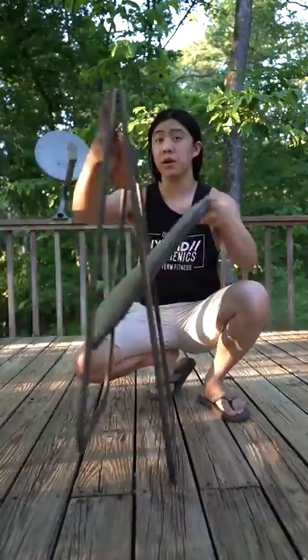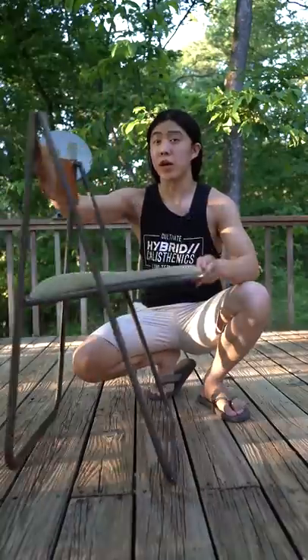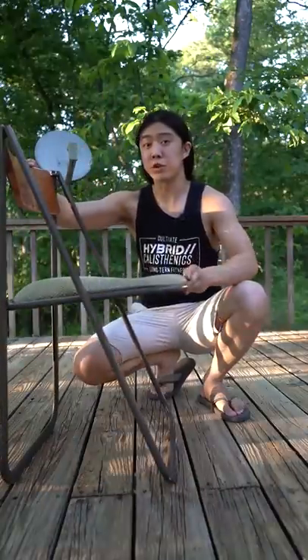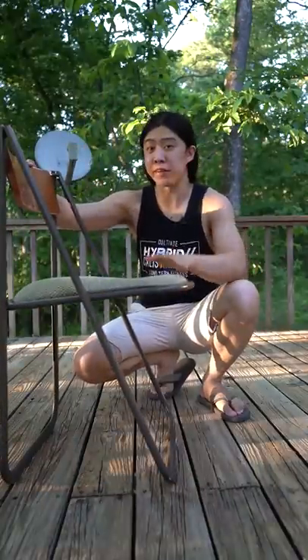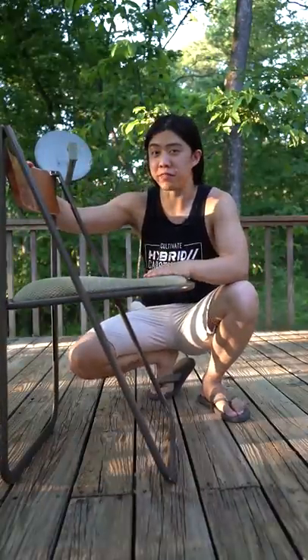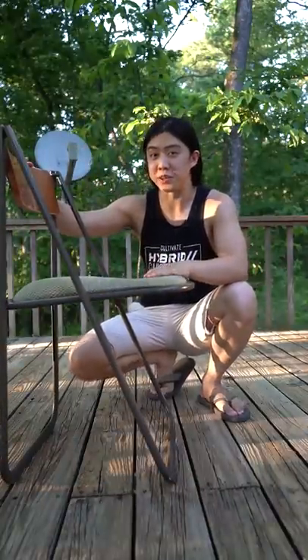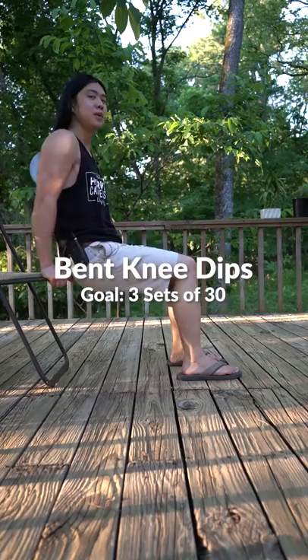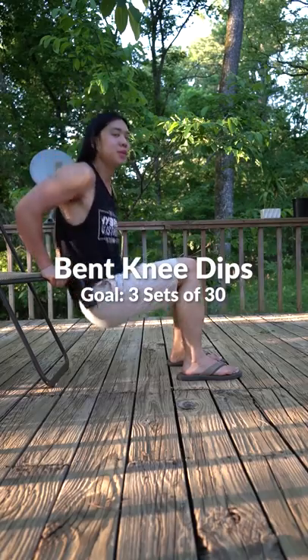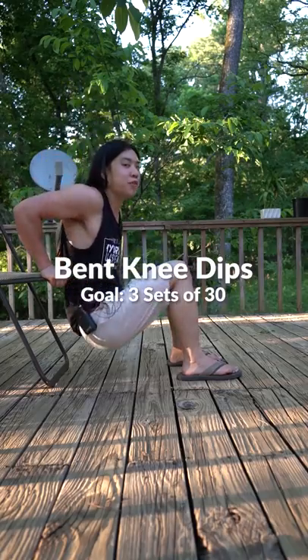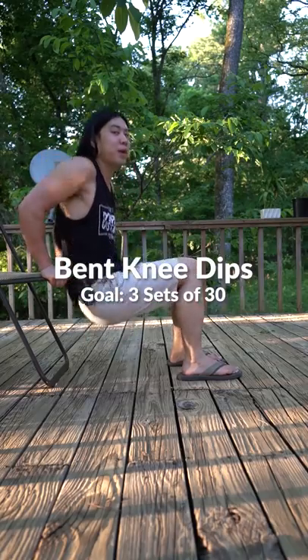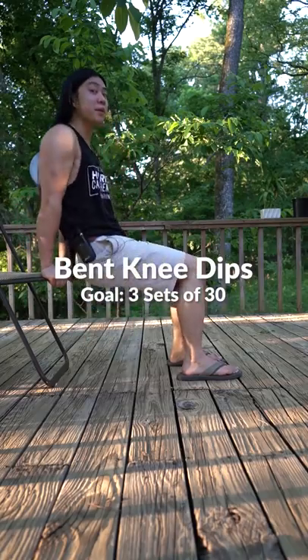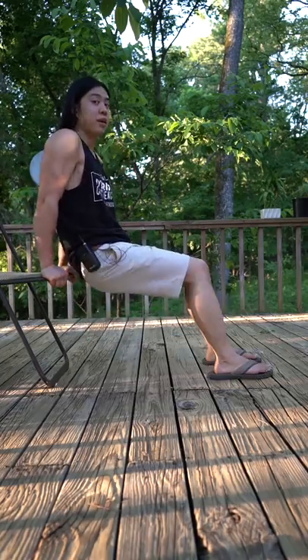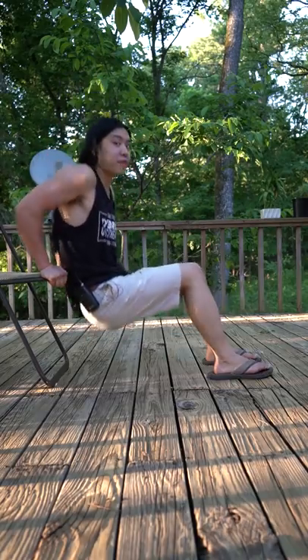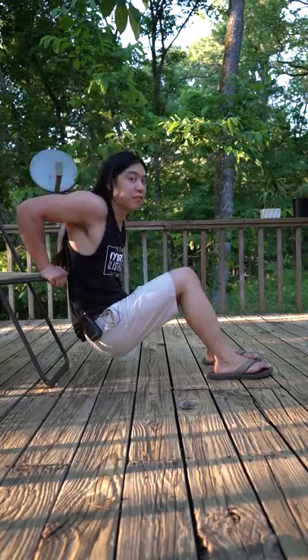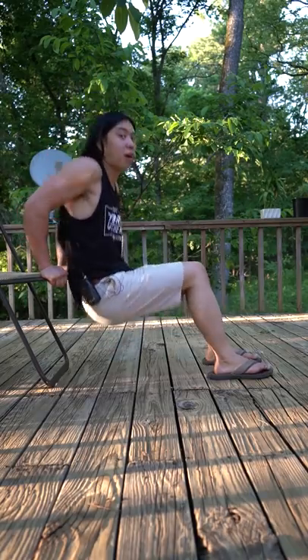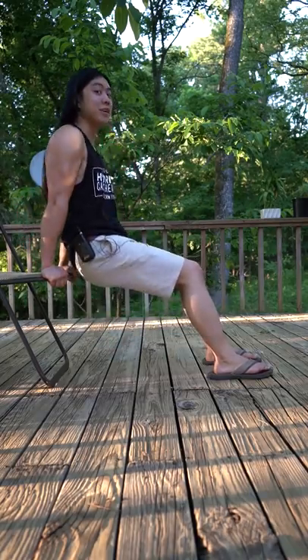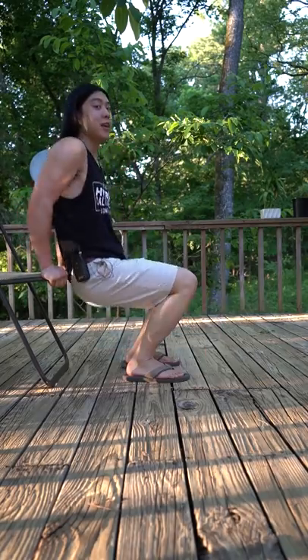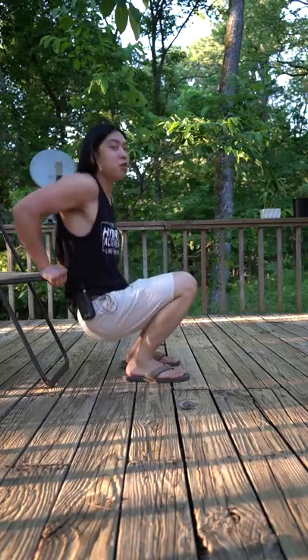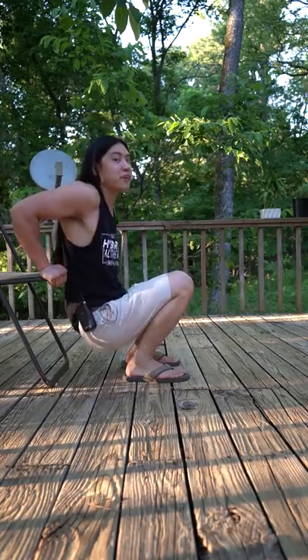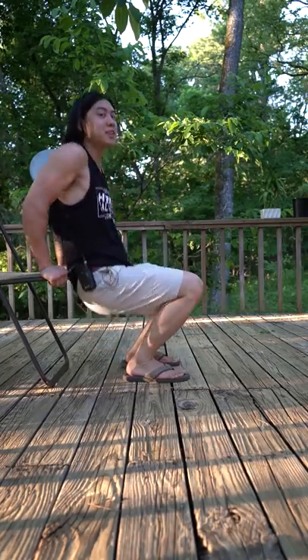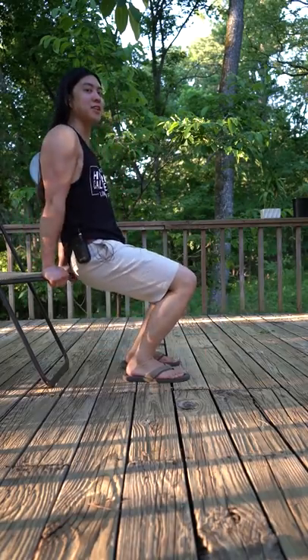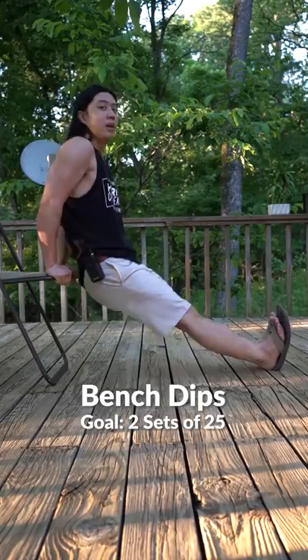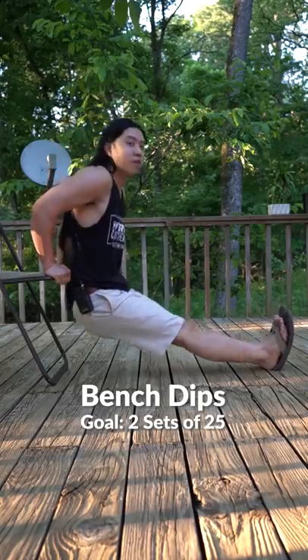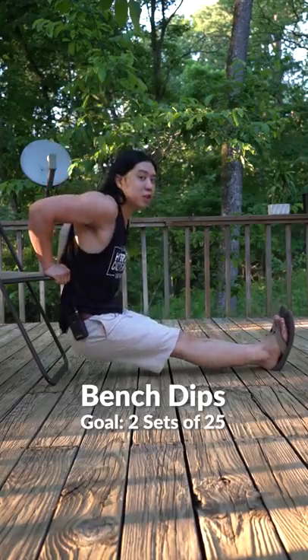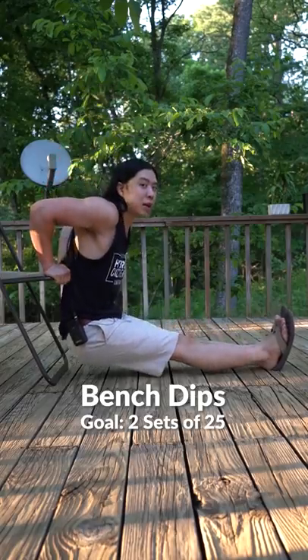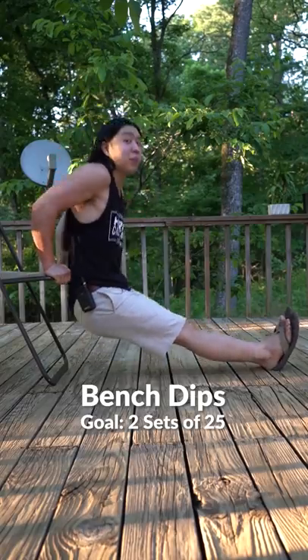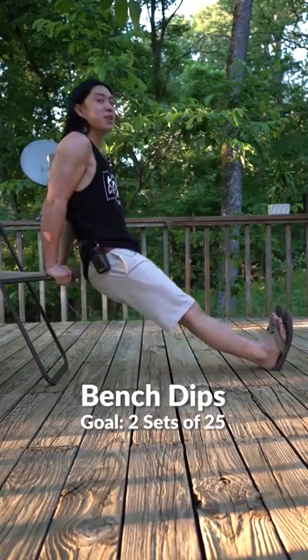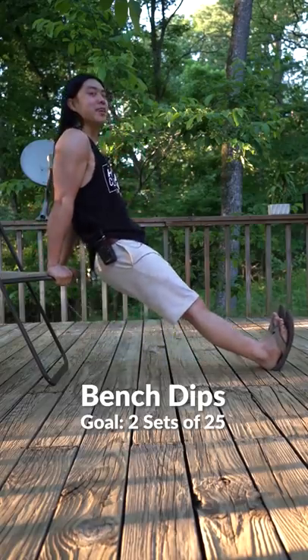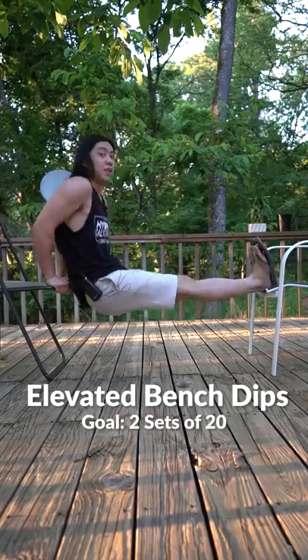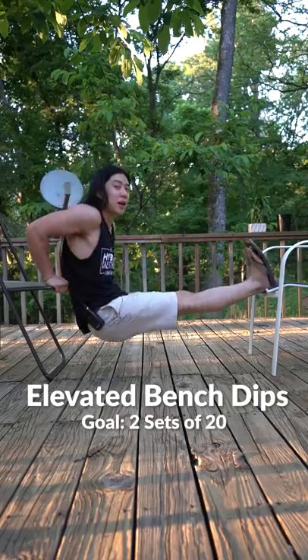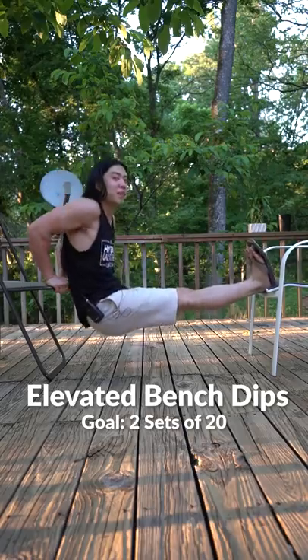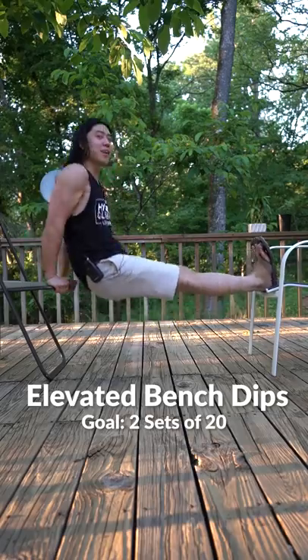You'll also want a bench or chair for the earlier variations. You can start off with some bent knee dips. The further out your feet, the harder it is, and the closer your feet, the easier it is. Until eventually you should be able to do them with your legs straight. And then you can try them with your feet elevated.